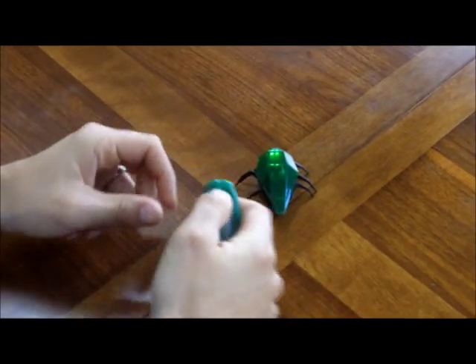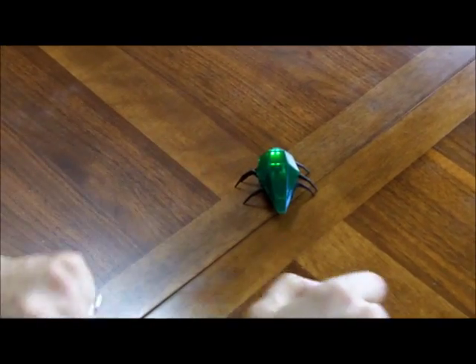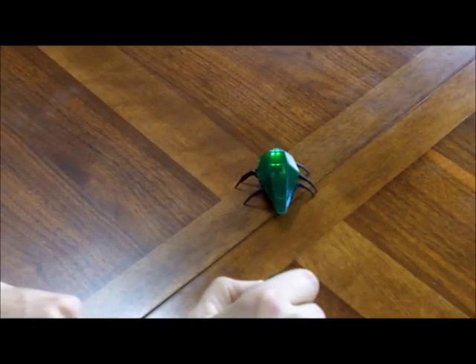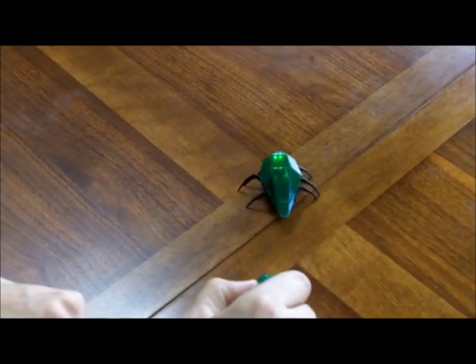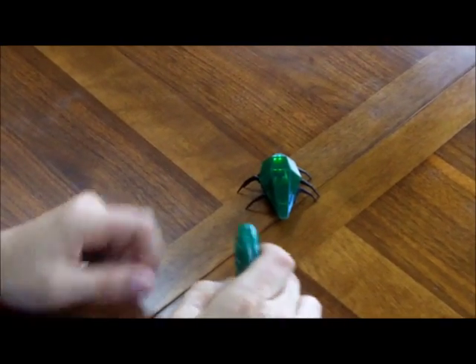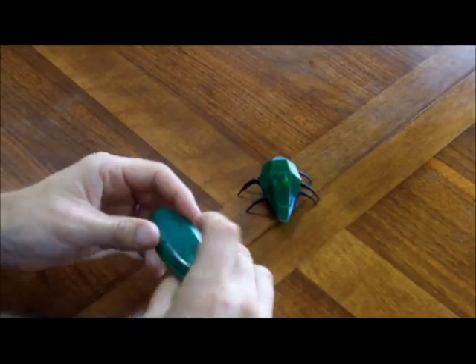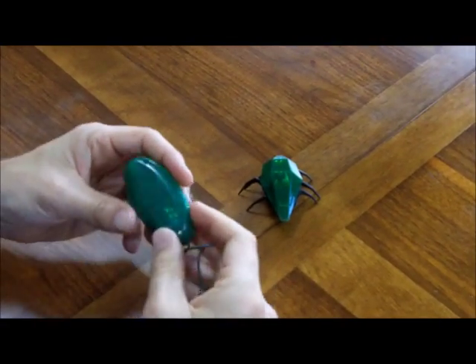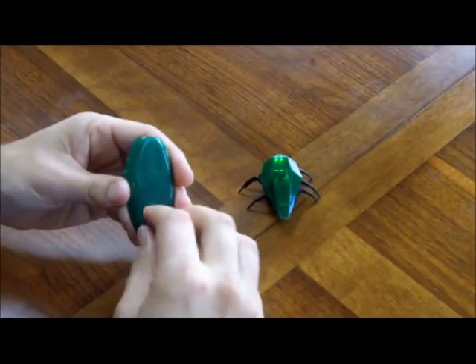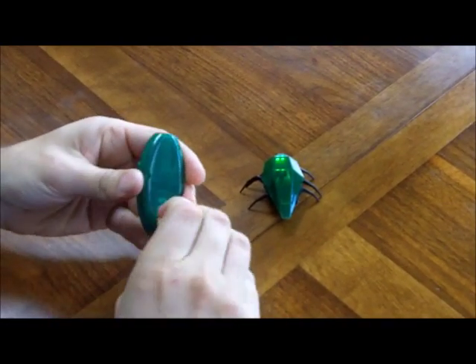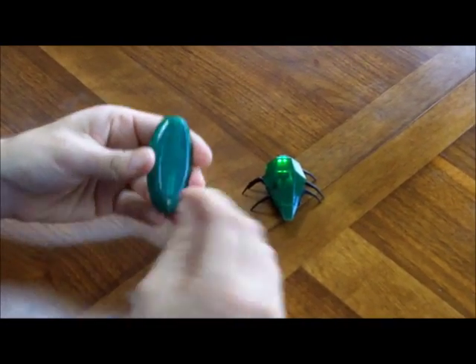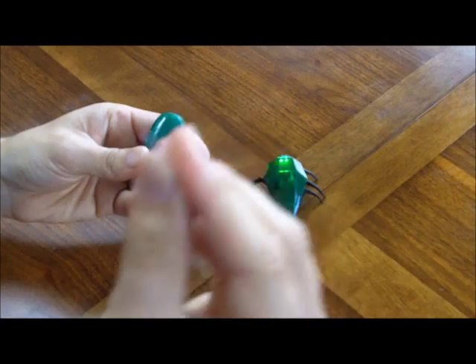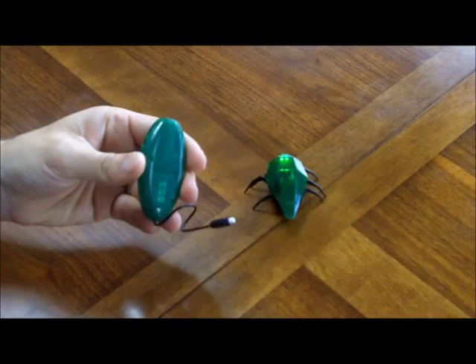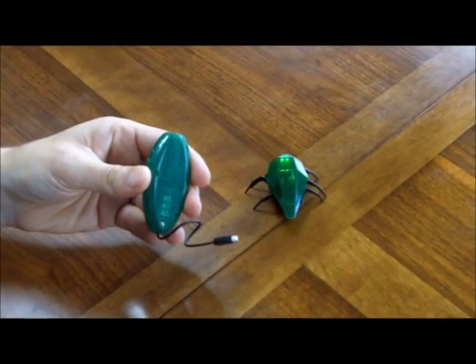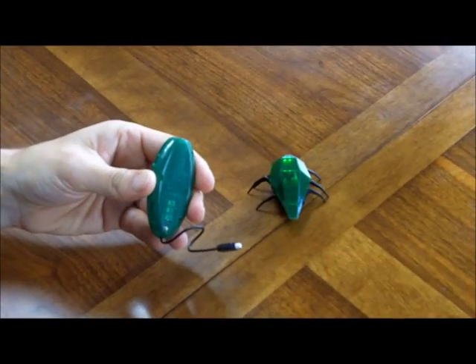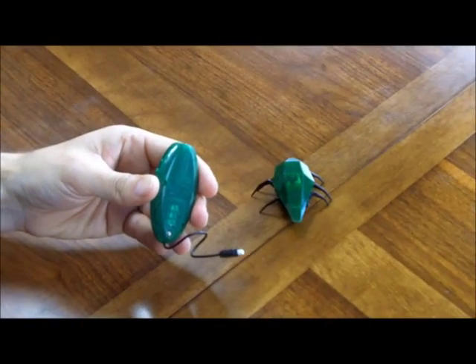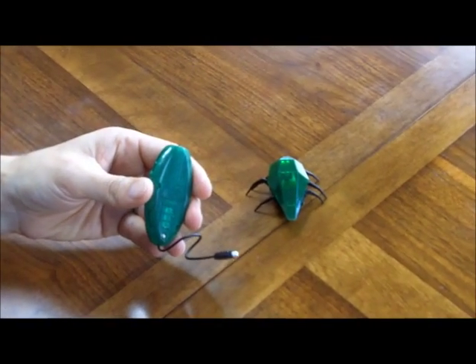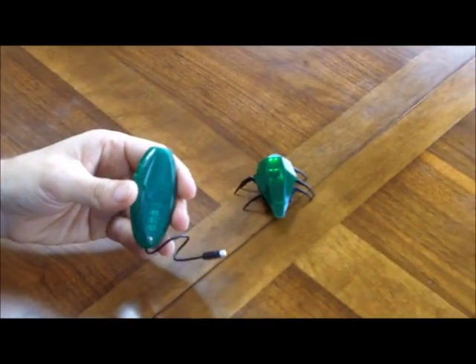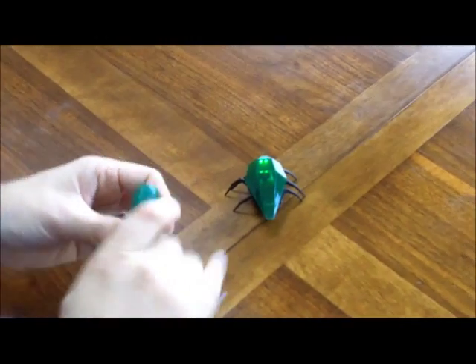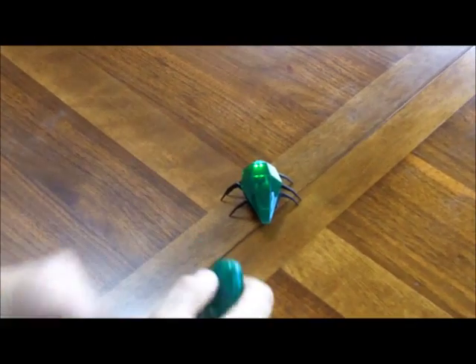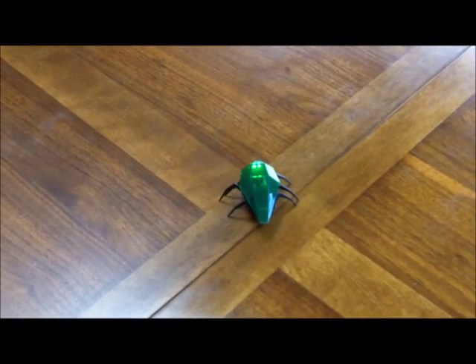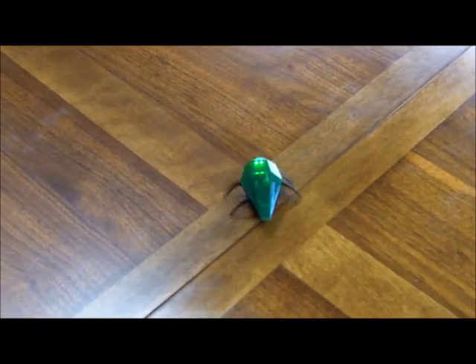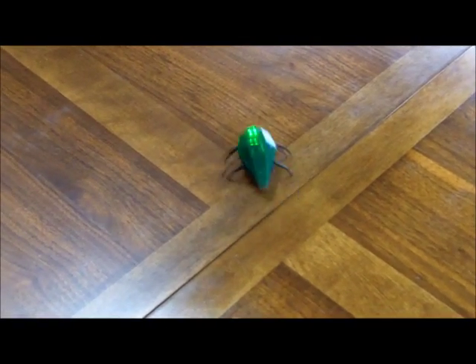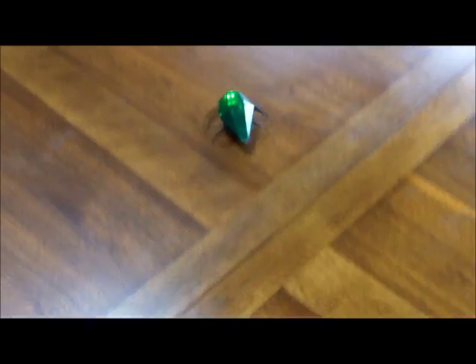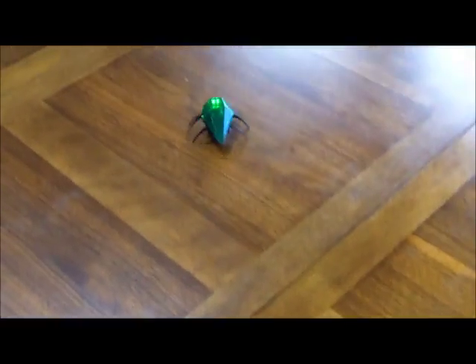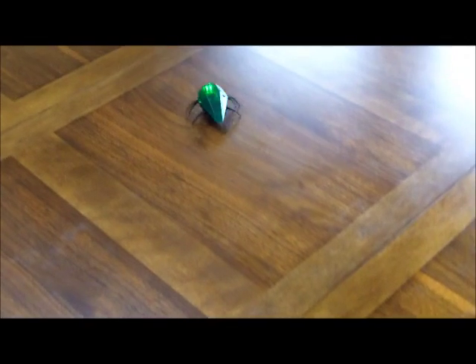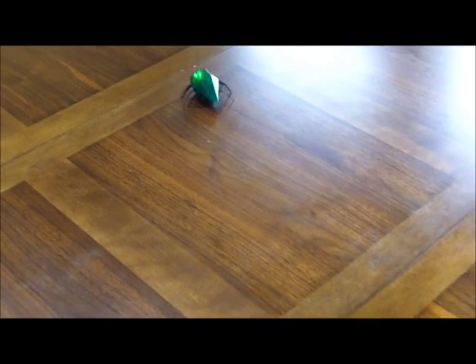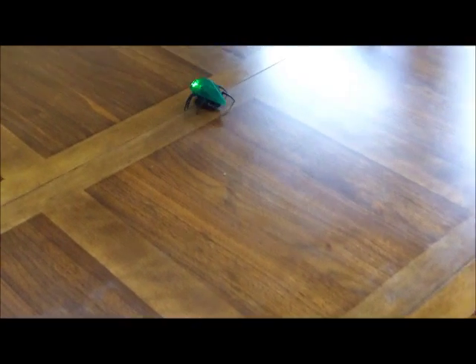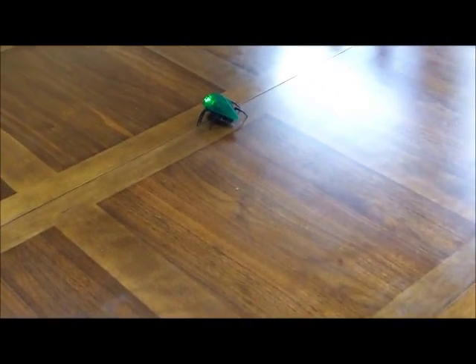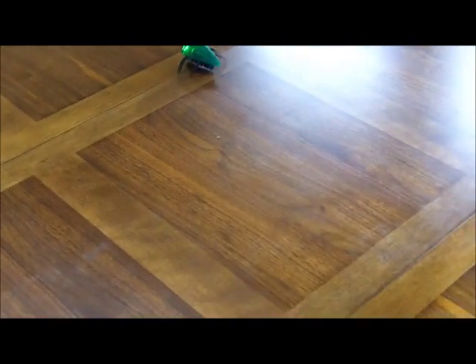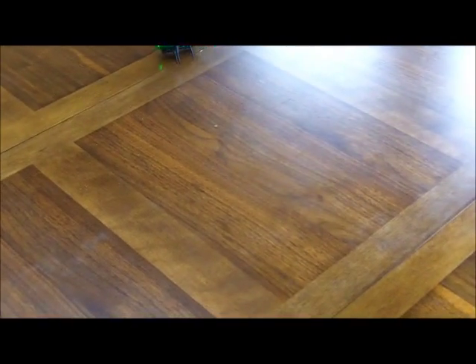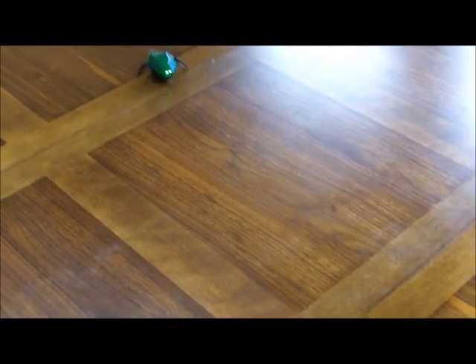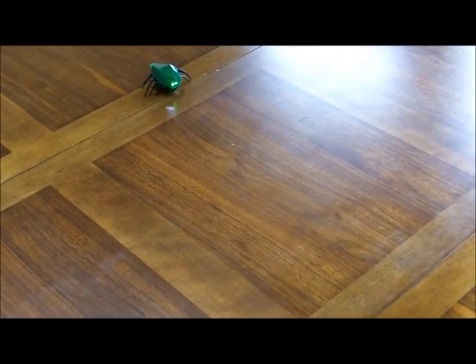Recharging your Skitterbot is fast and easy via USB. Turn him on and watch him go. With the remote control, you can move the Skitterbot forward, backwards, and turn left and right.